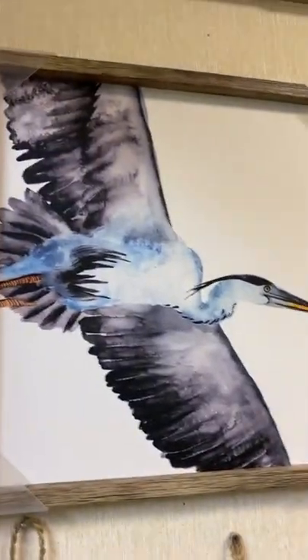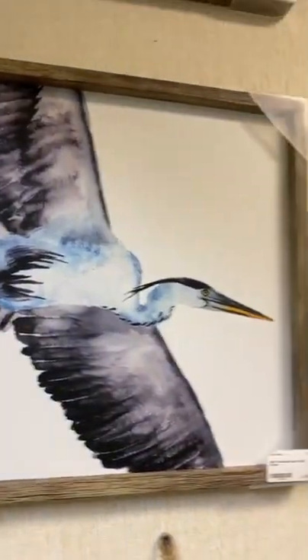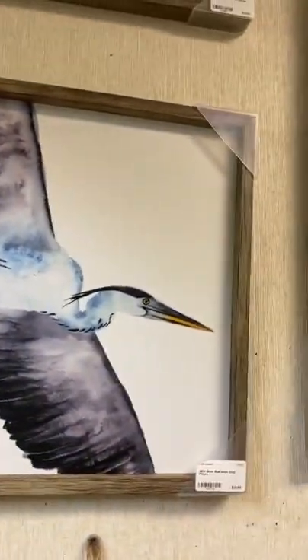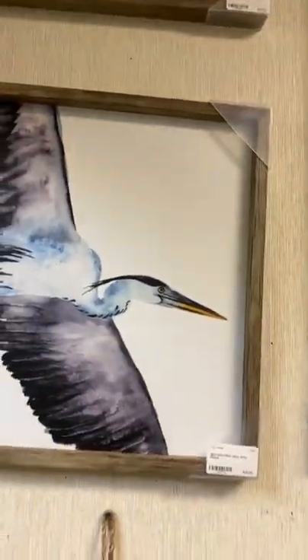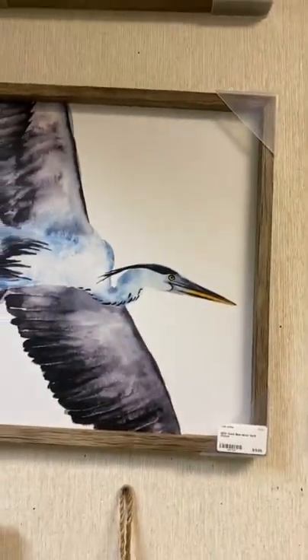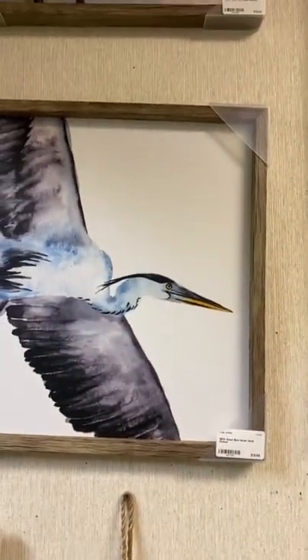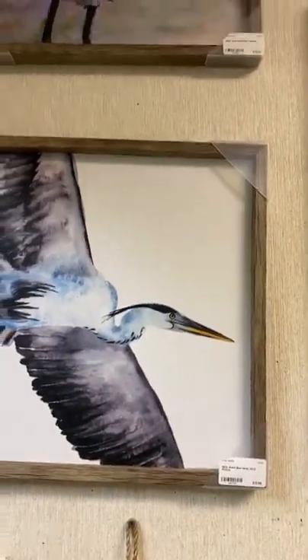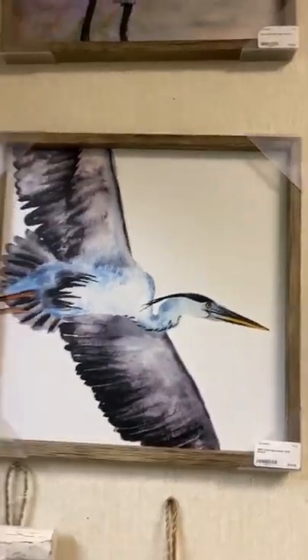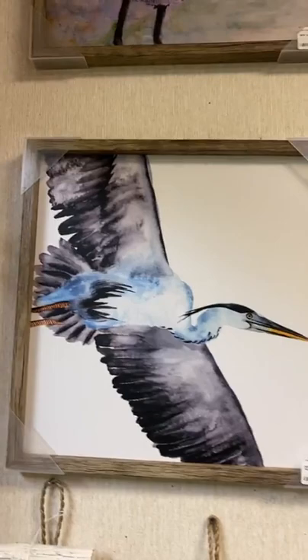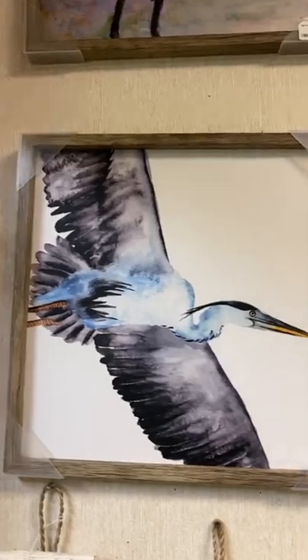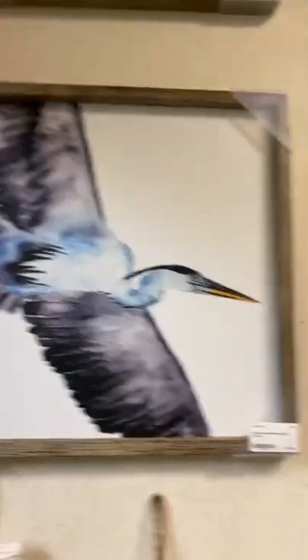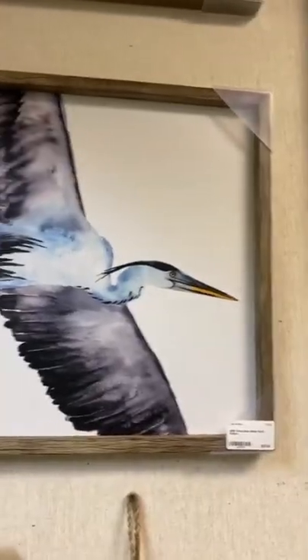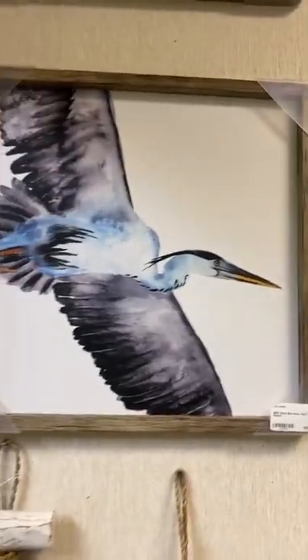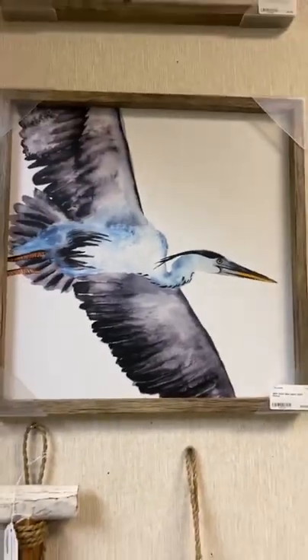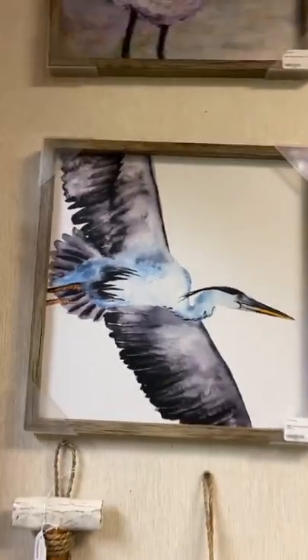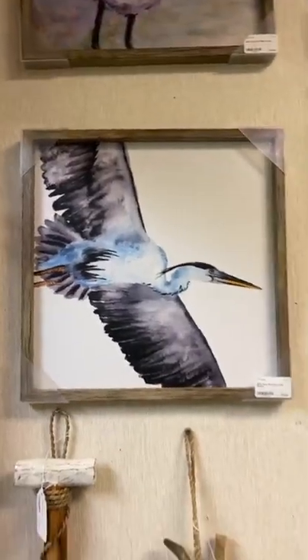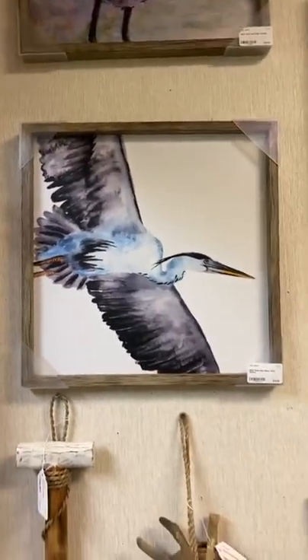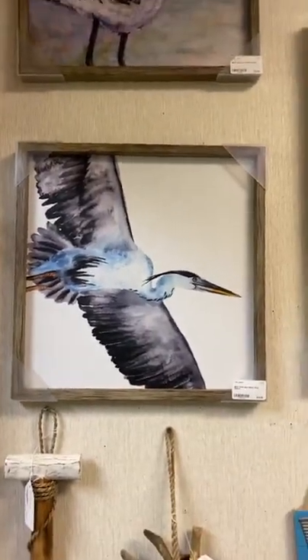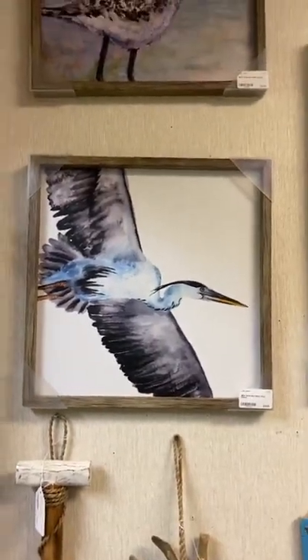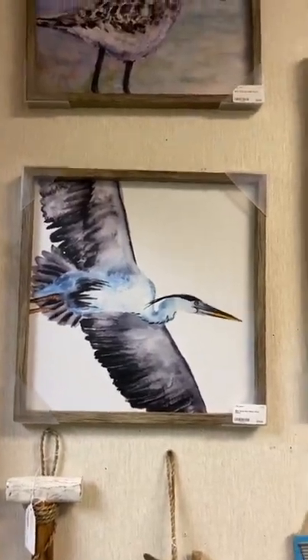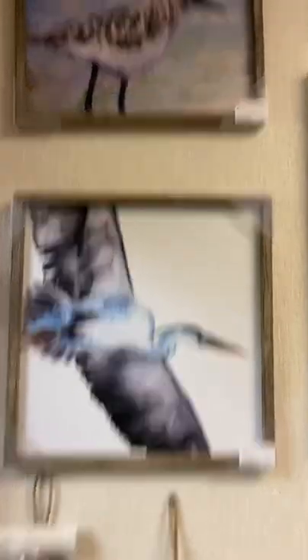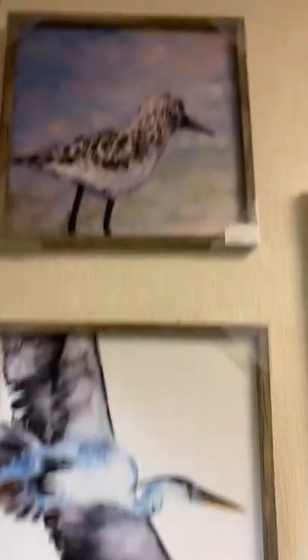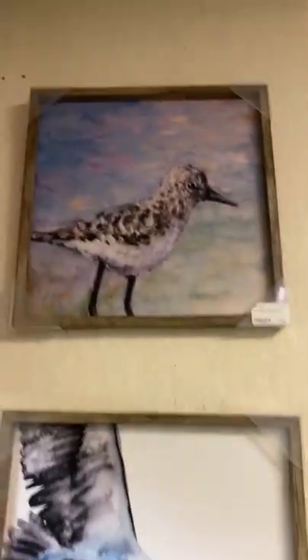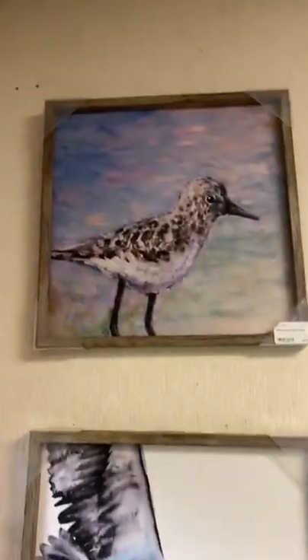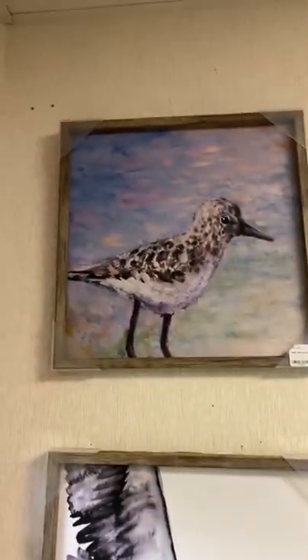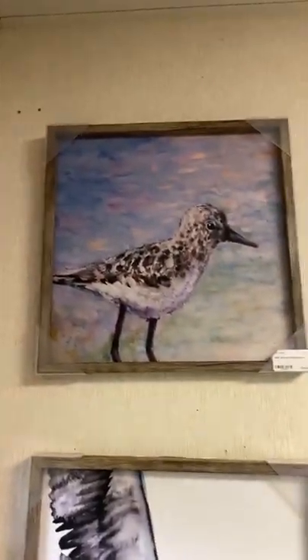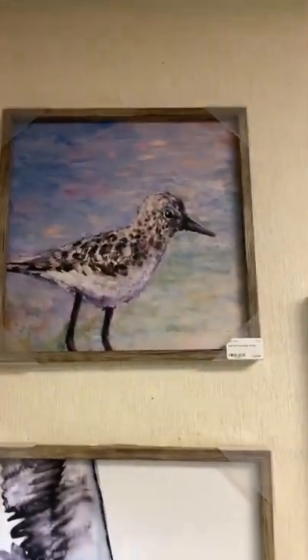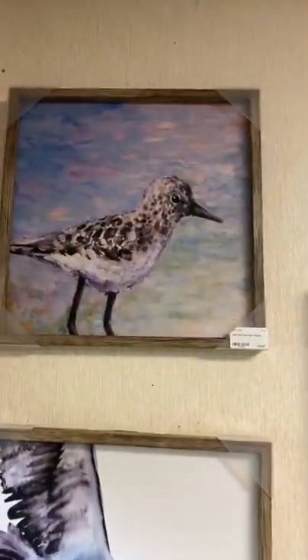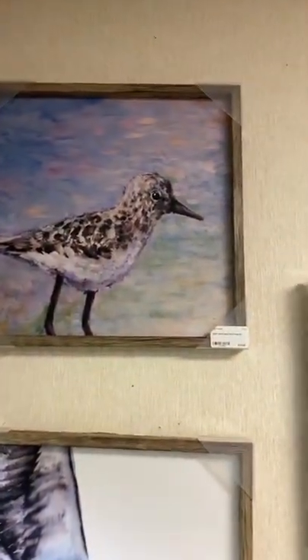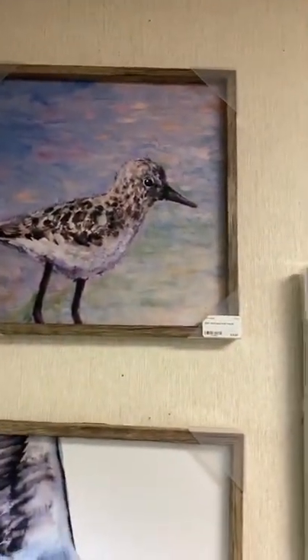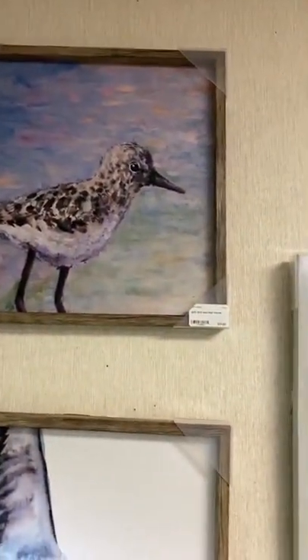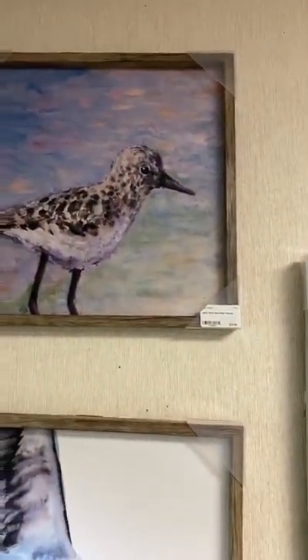We've got some really fun watercolor pictures here. We've got this blue flying egret — it's a 12 by 12 for $20. And if you need a little more color, we have this beautiful sandpiper on the beach, which is also a 12 by 12 for $20.